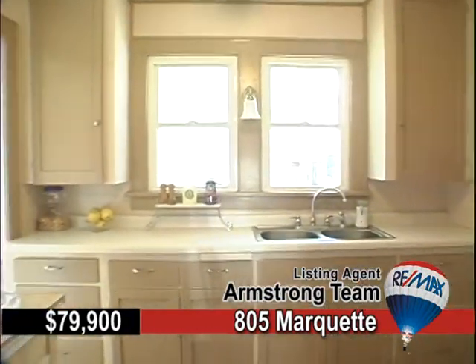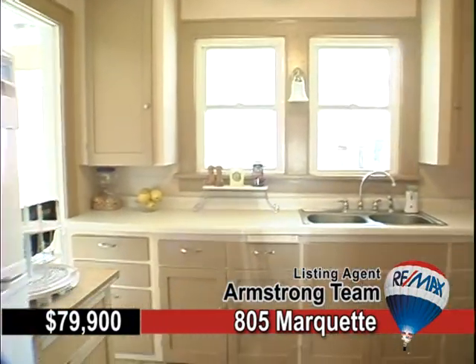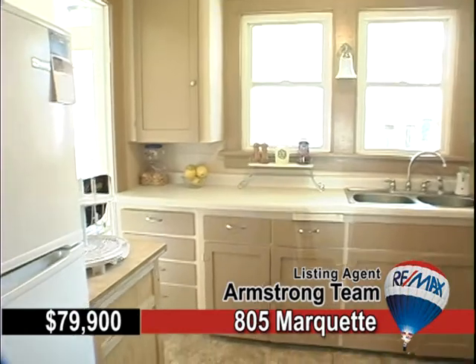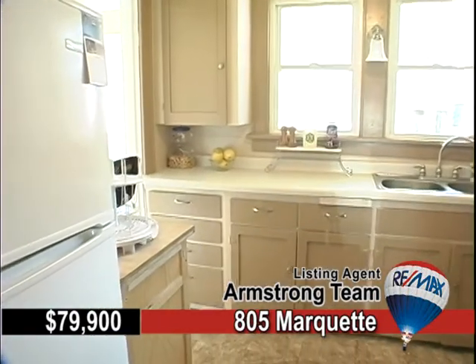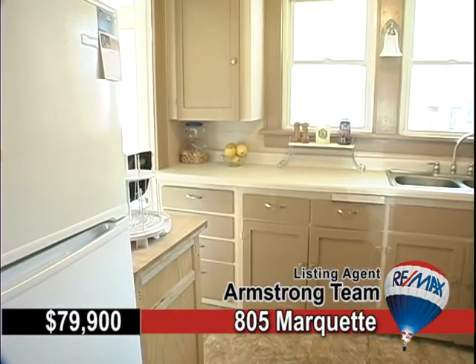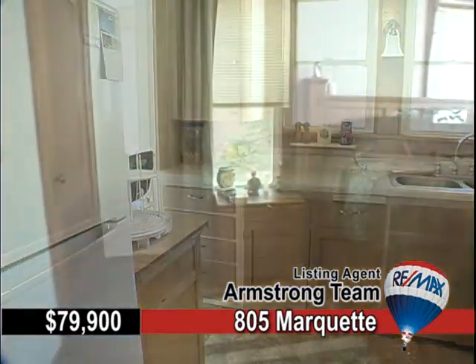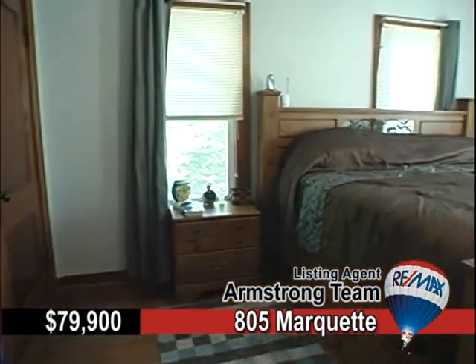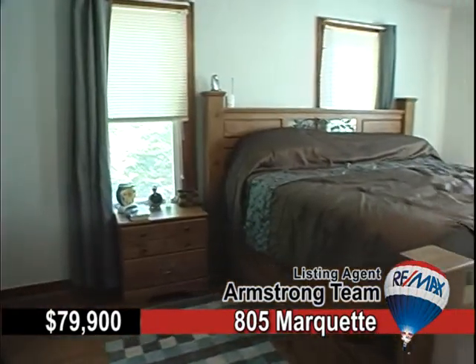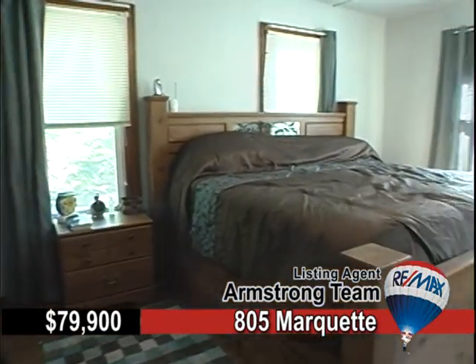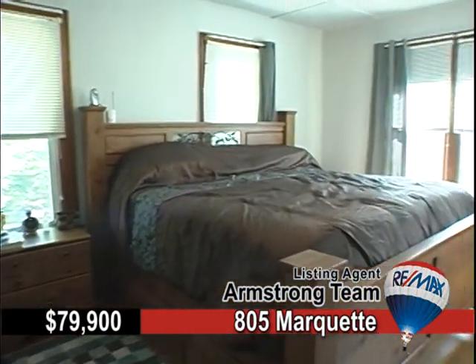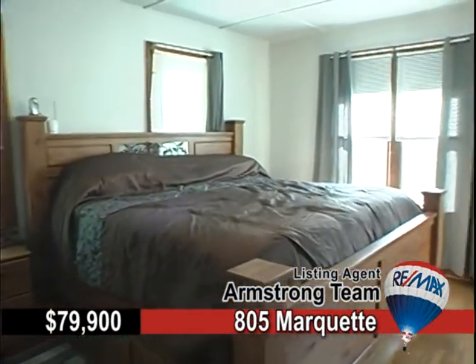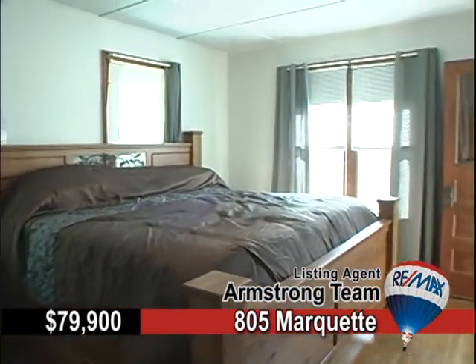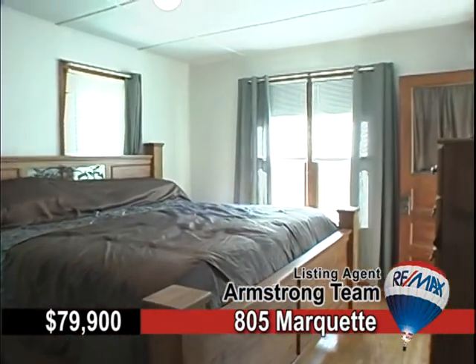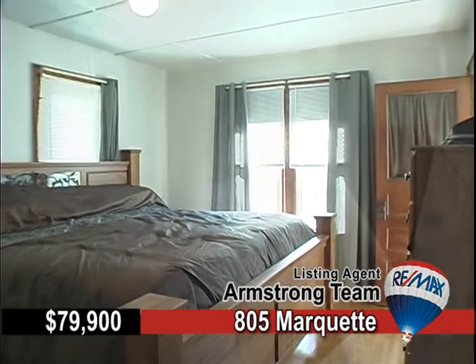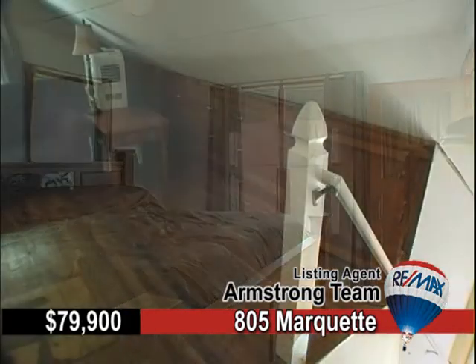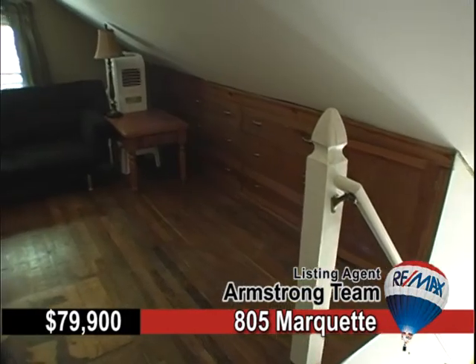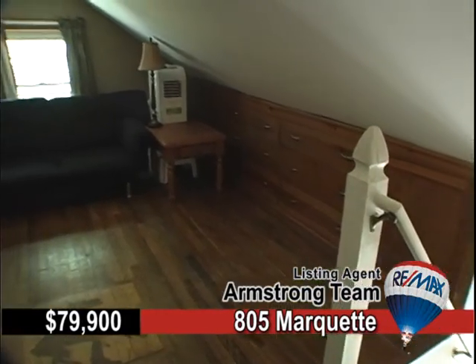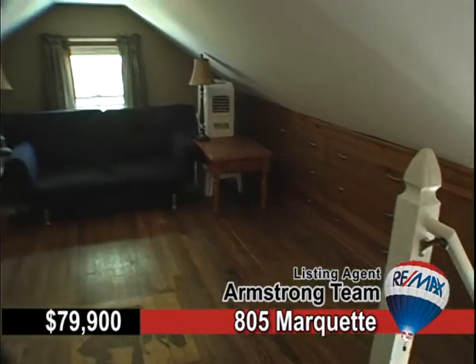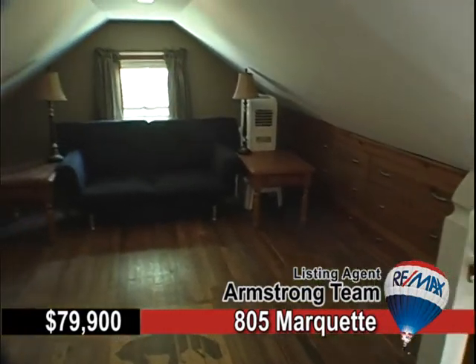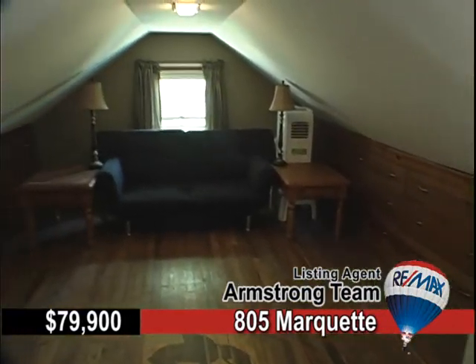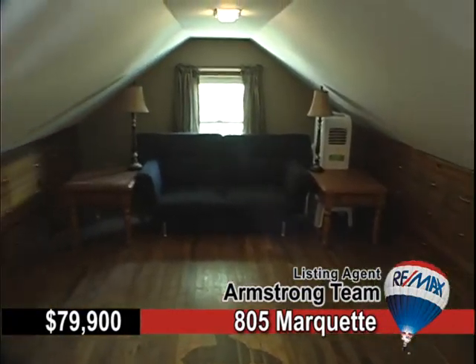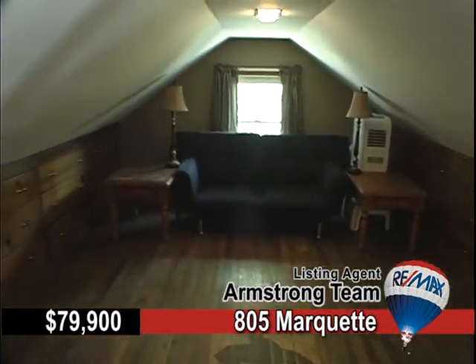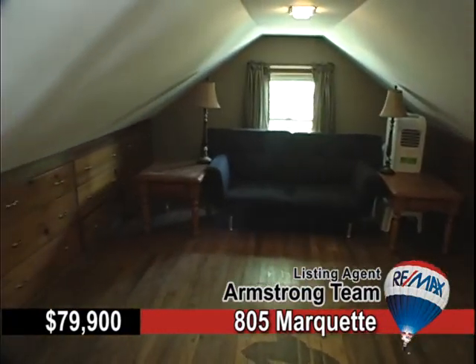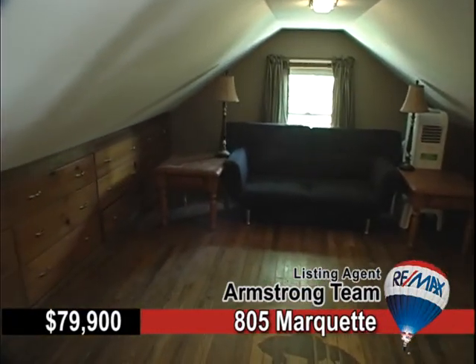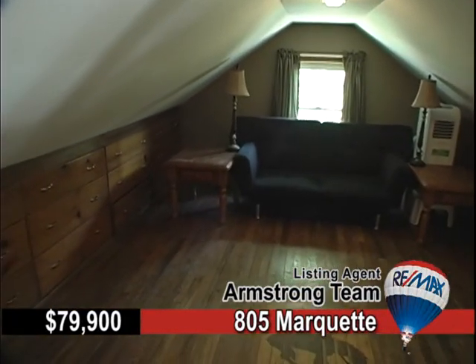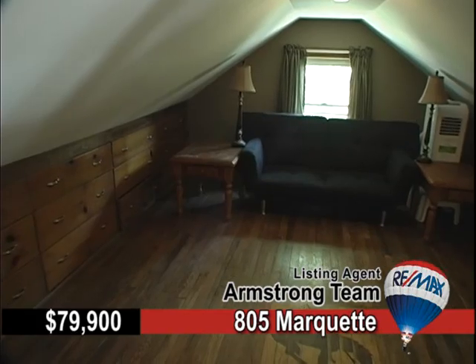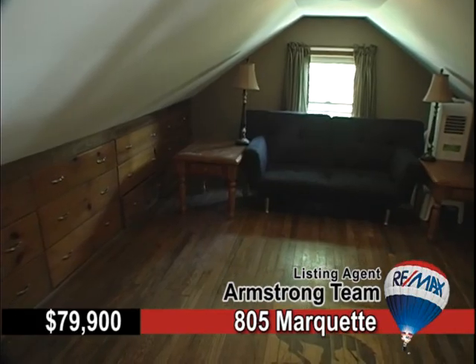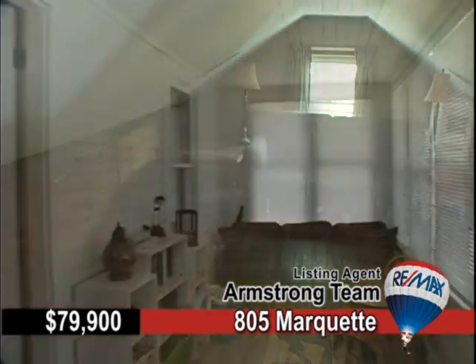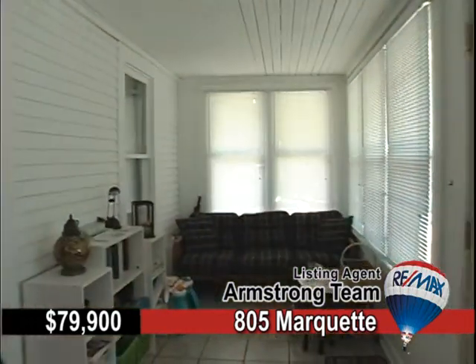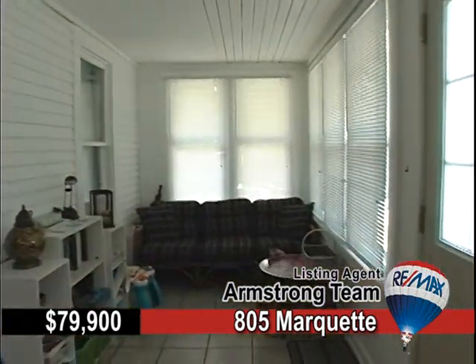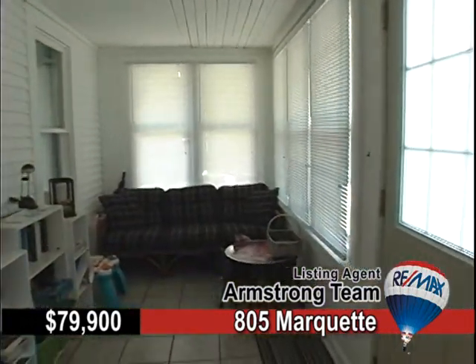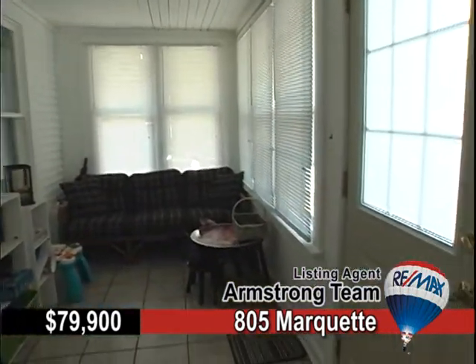You will love the hardwood floors that shine throughout. The front porch is a perfect enclosed three seasons room, and there is also a covered deck. The backyard is wooded and private, and there is also a one-stall detached garage.